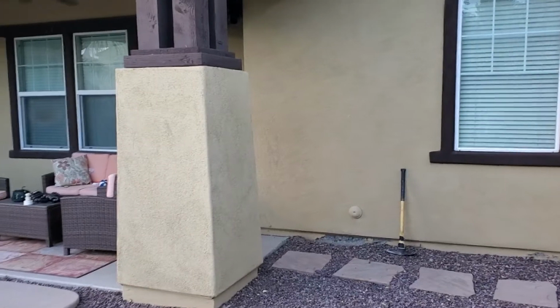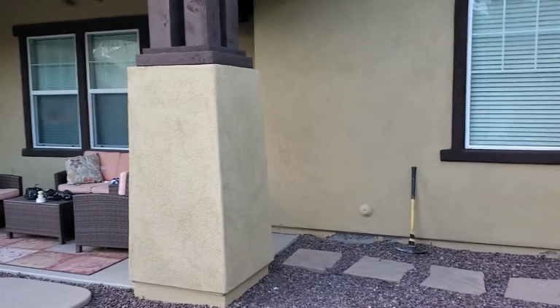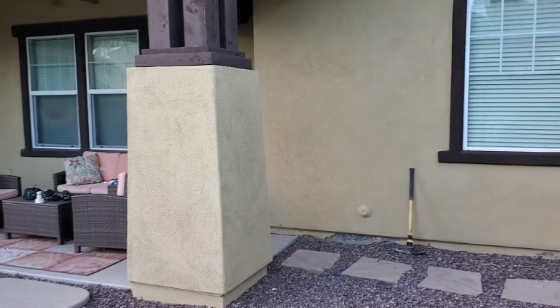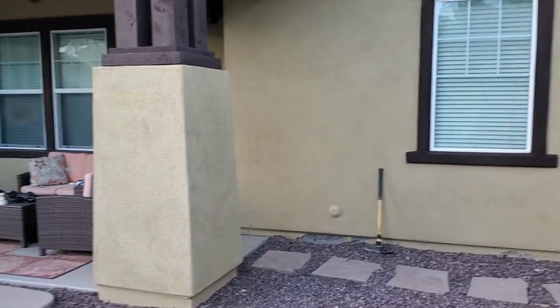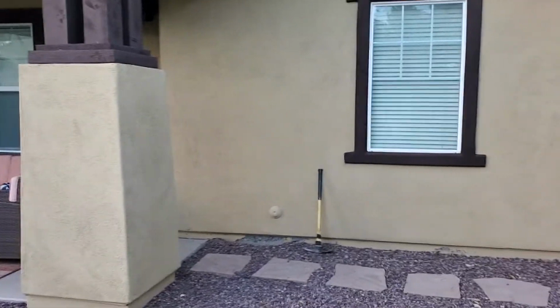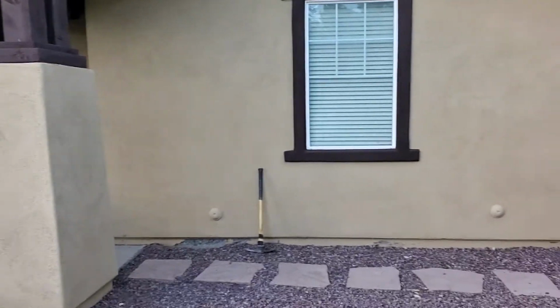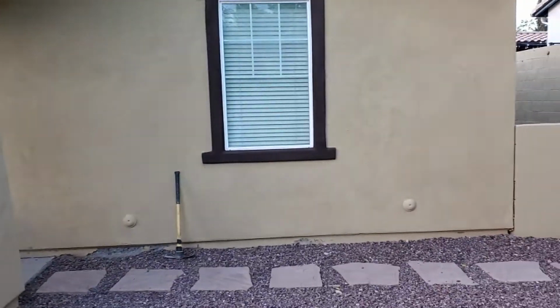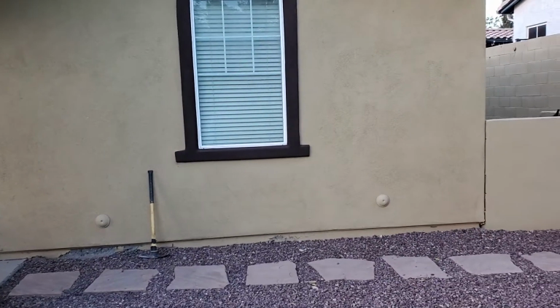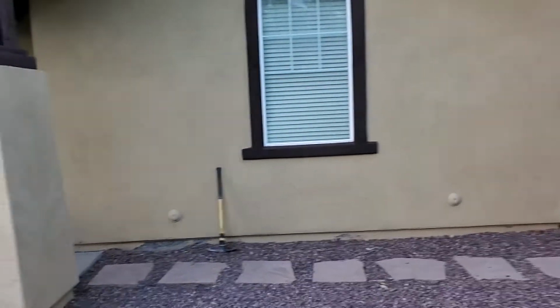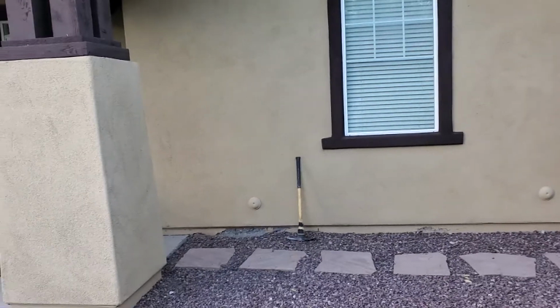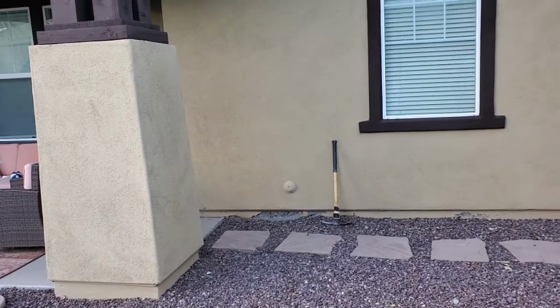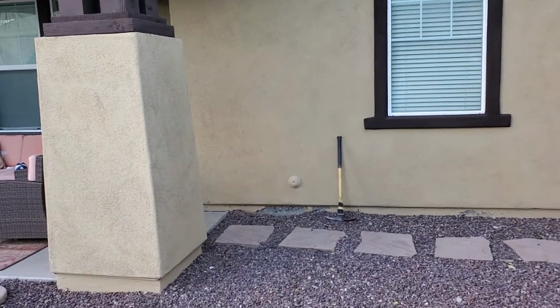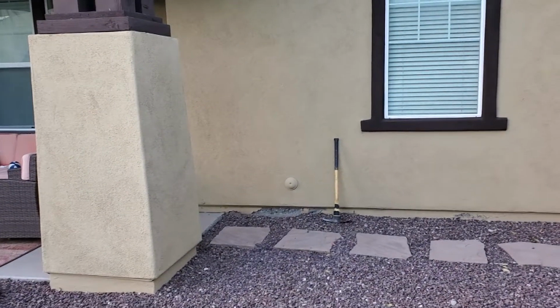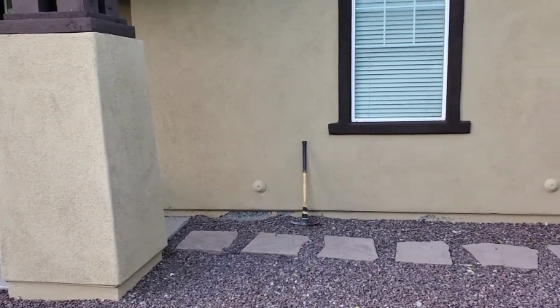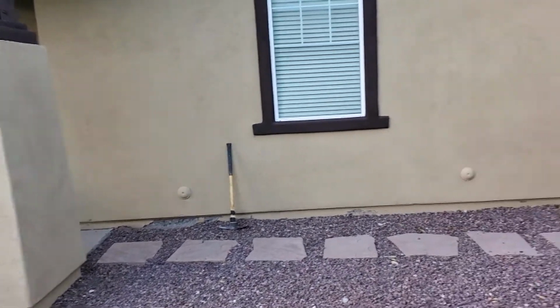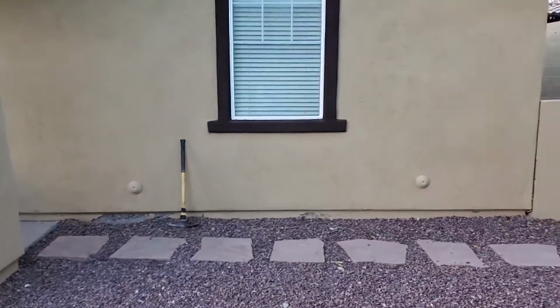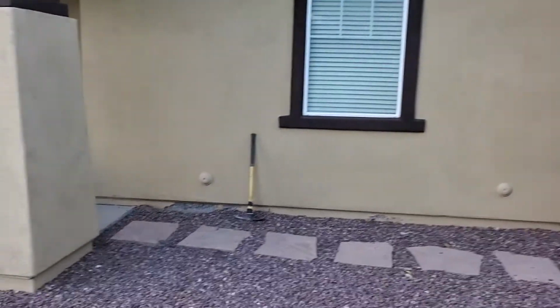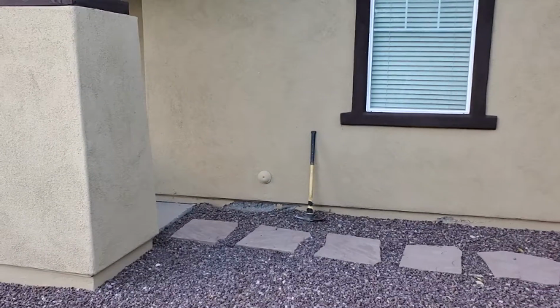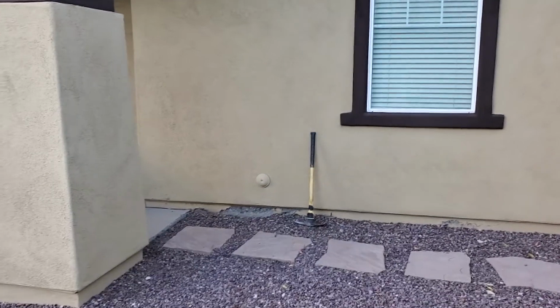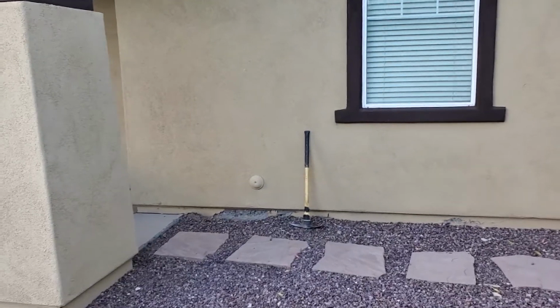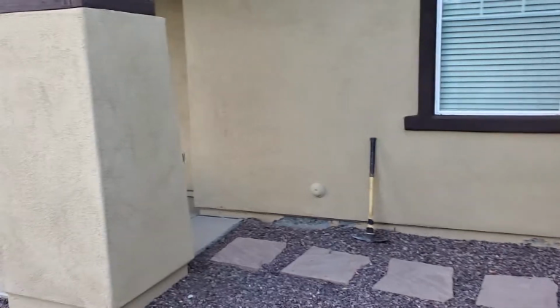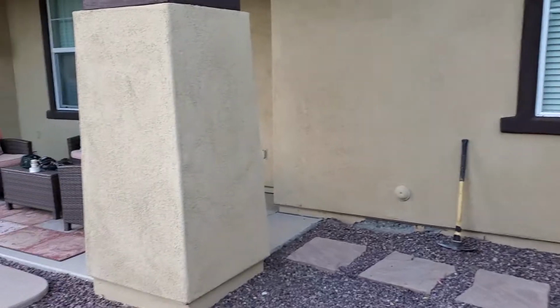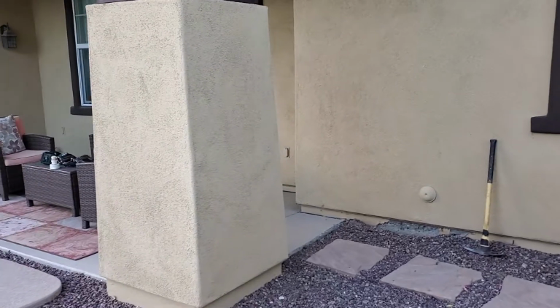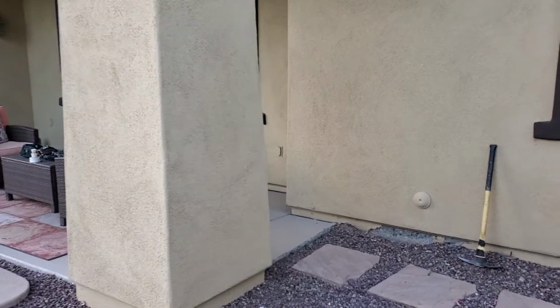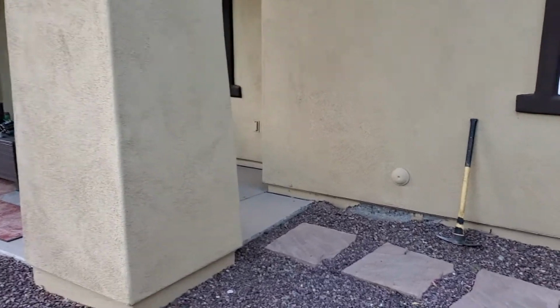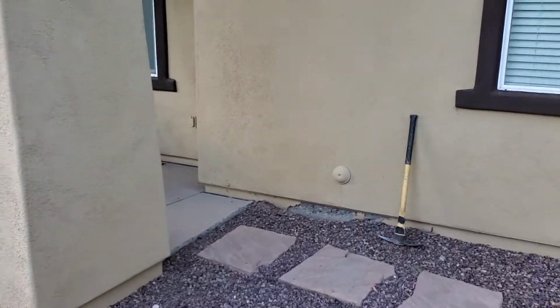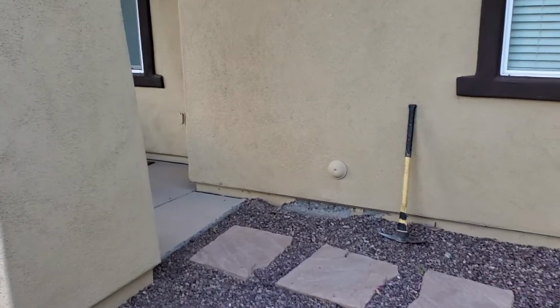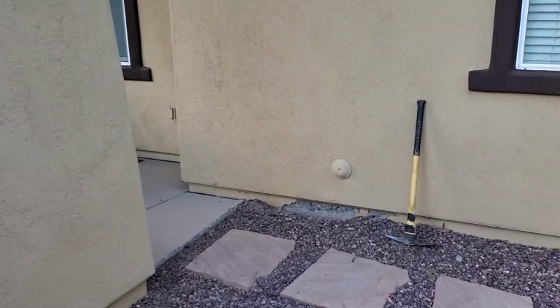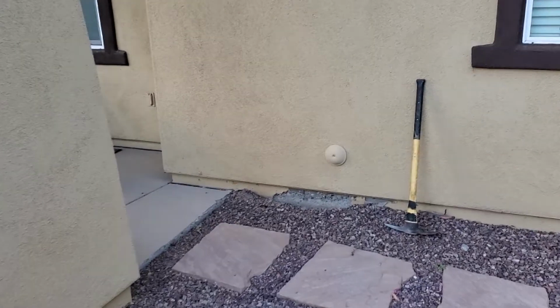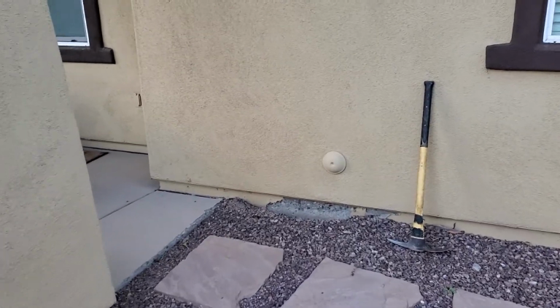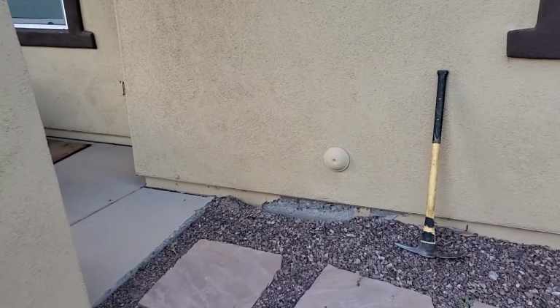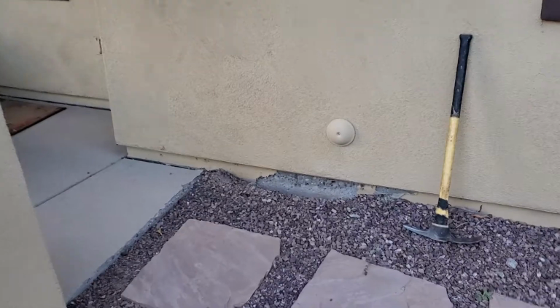I was asked by the homeowner to come out and do a valuation of this foundation that was concerning, to answer the questions that they had. And we're going to start right here in the backyard.